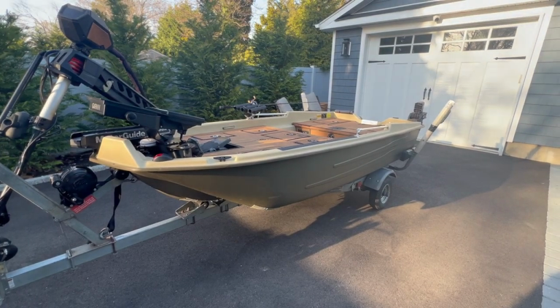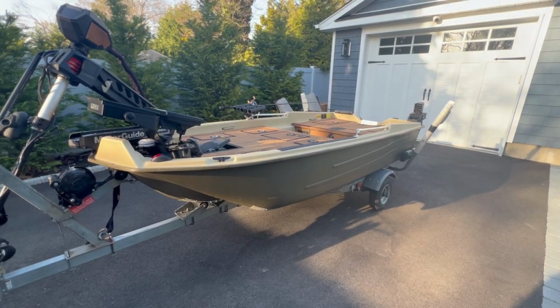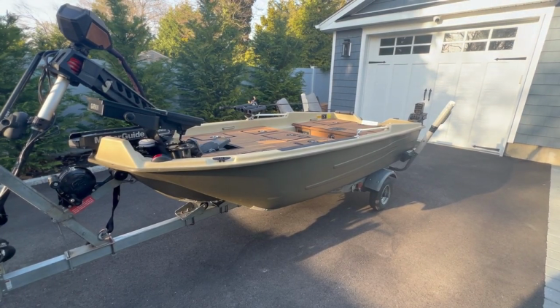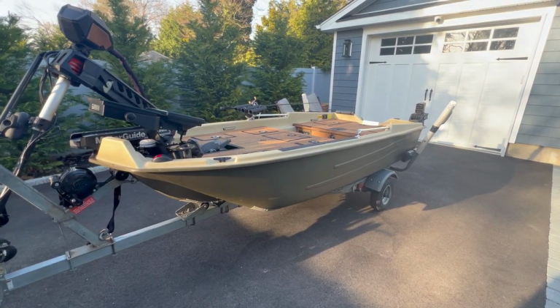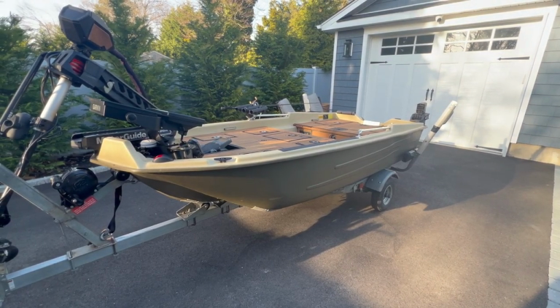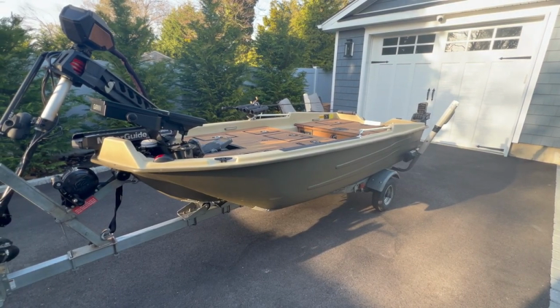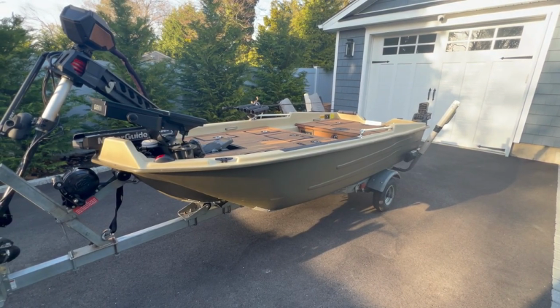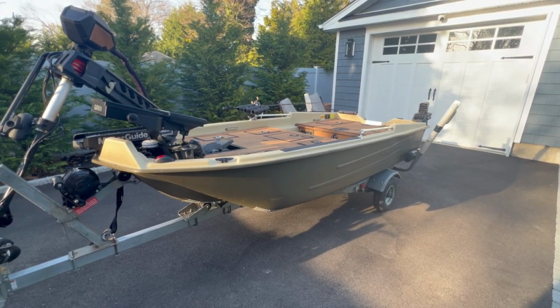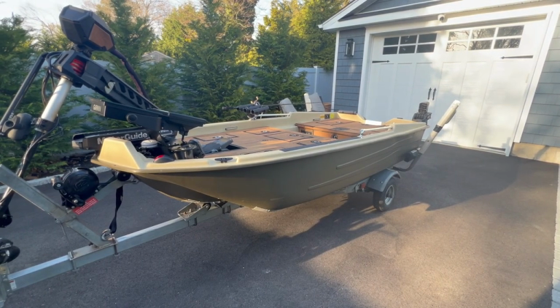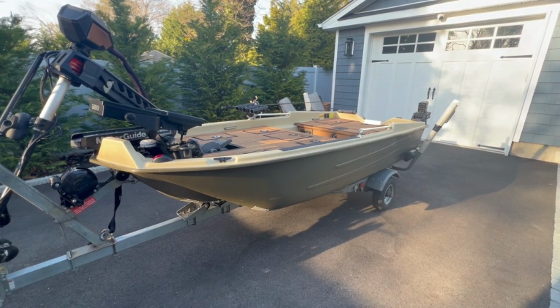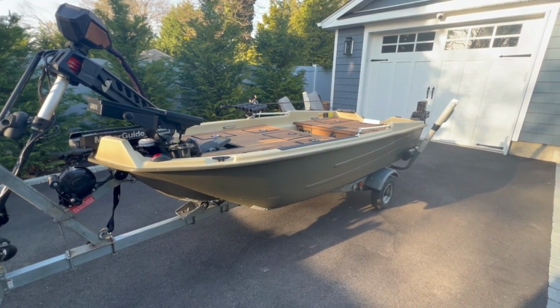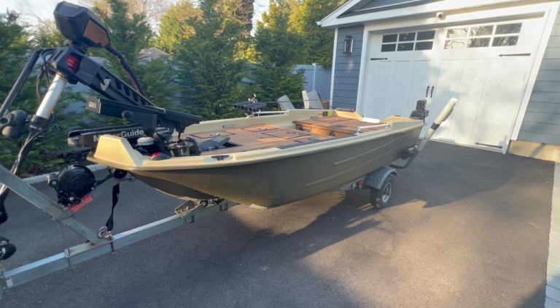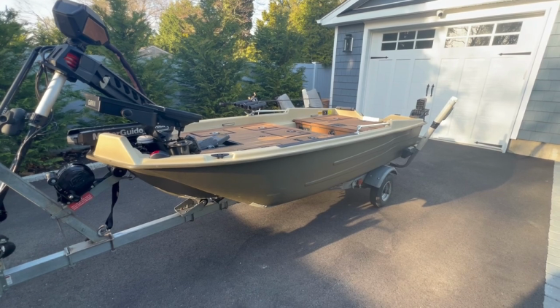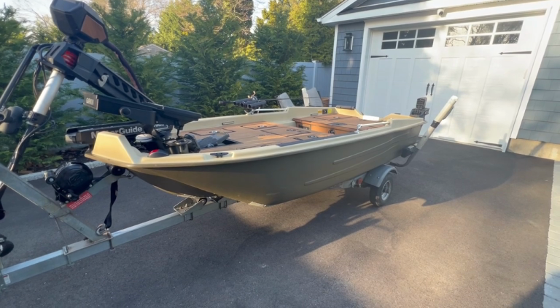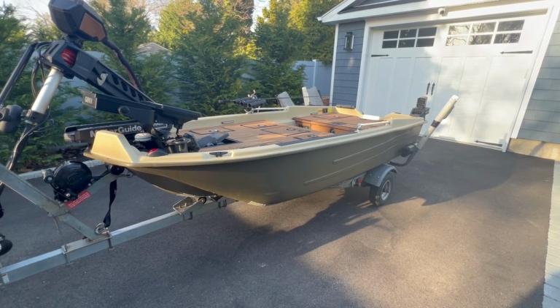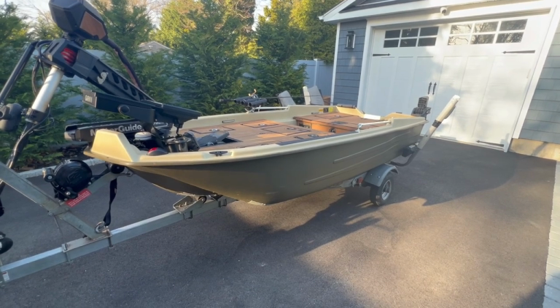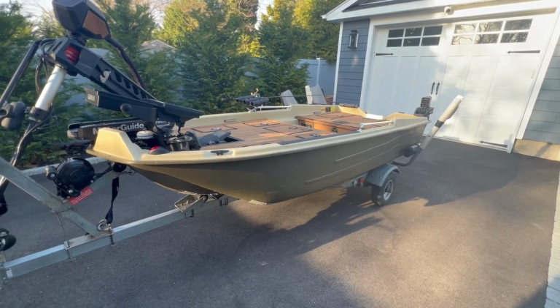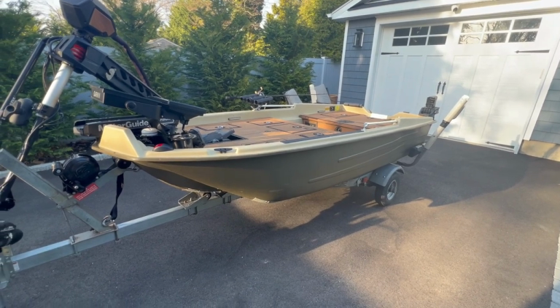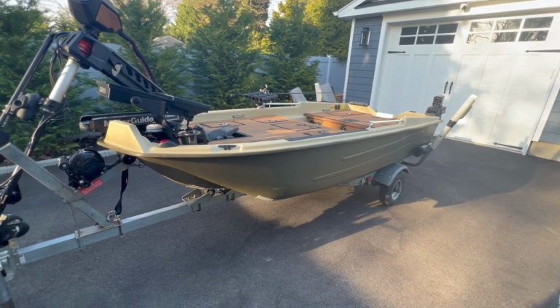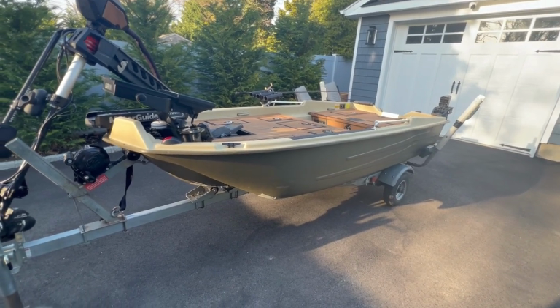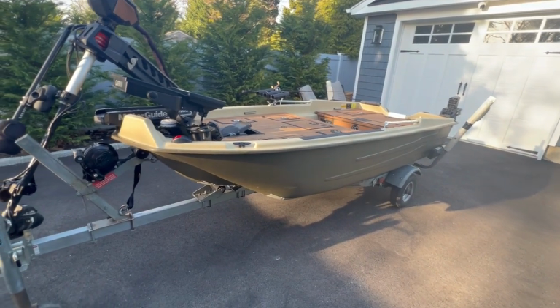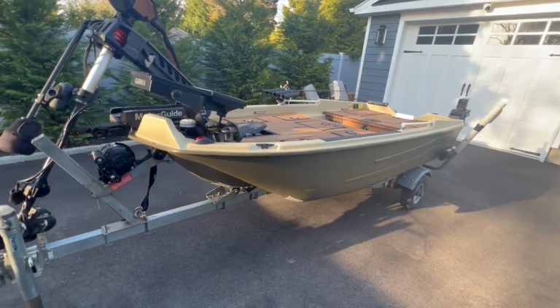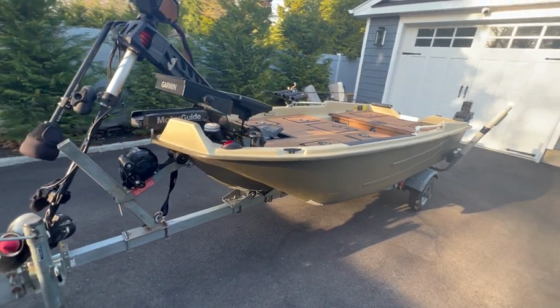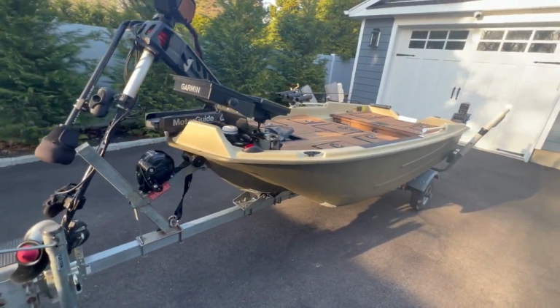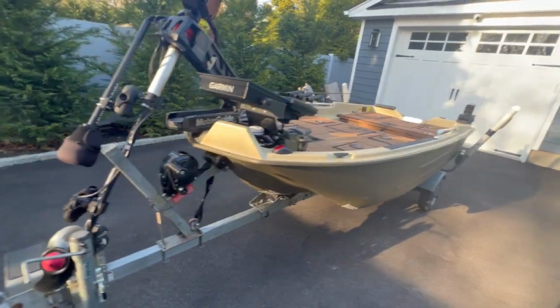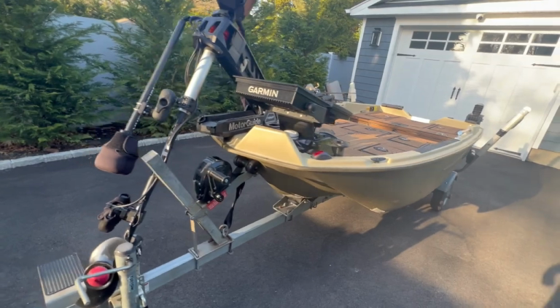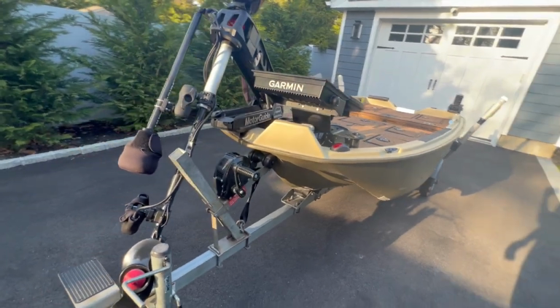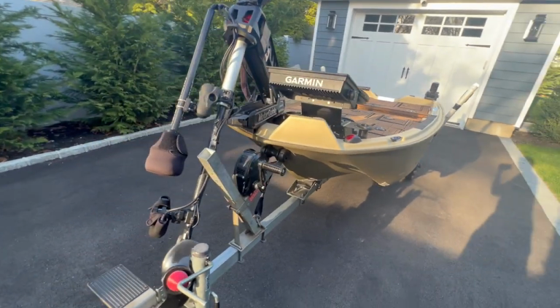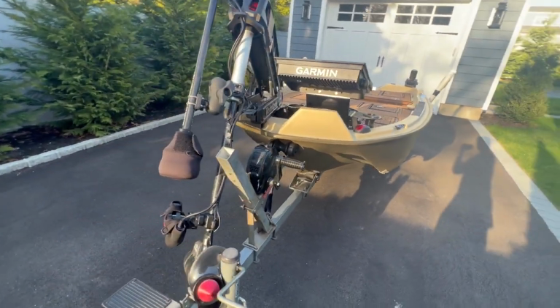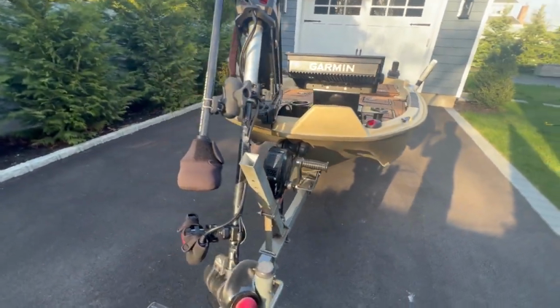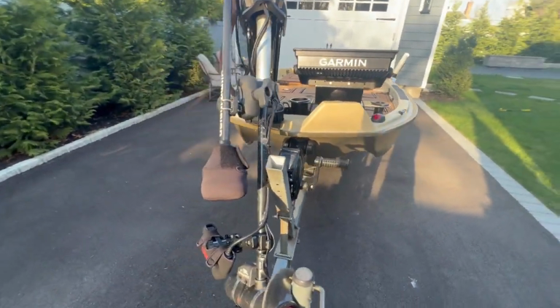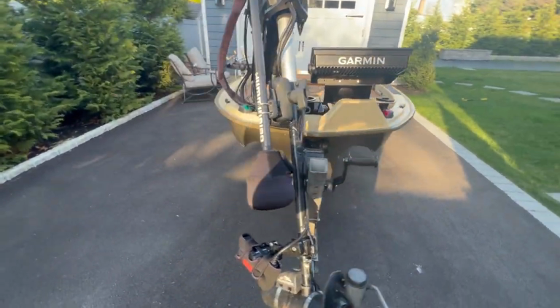All right, the long overdue review and walkthrough of my Sun Dolphin Pro 120. I'm going to do a quick walk around and then get into it for you guys.